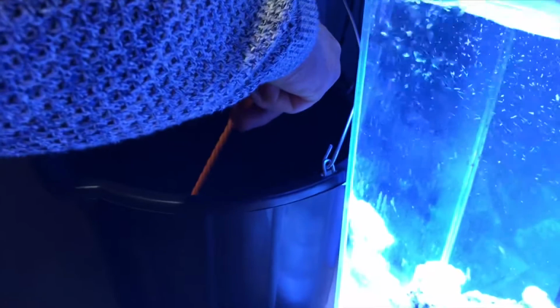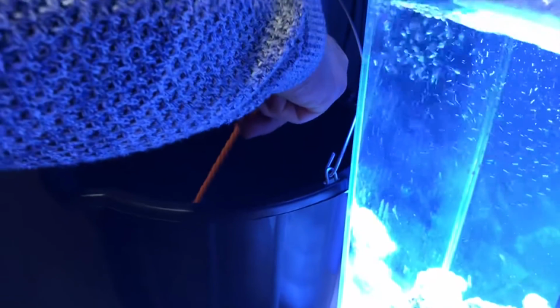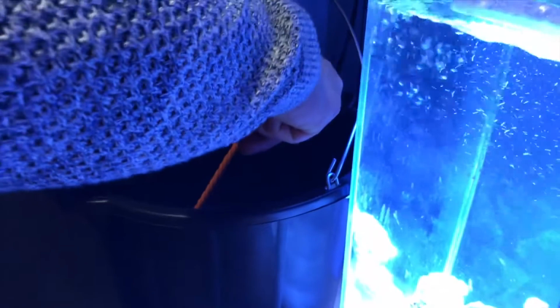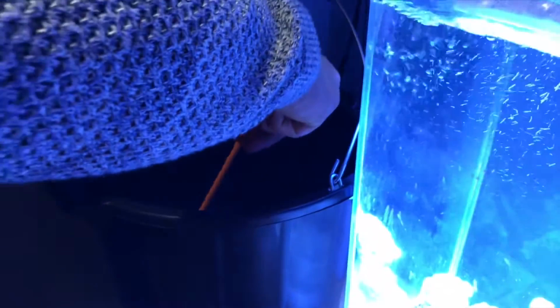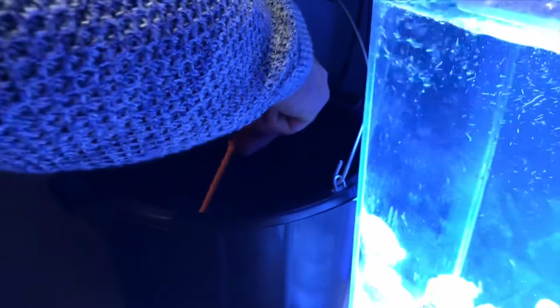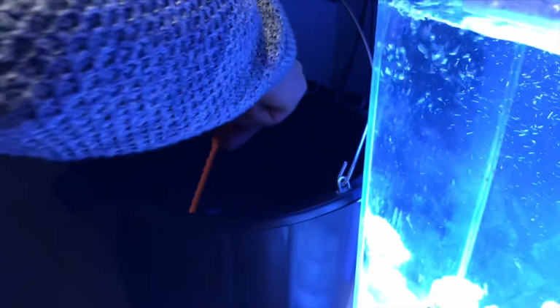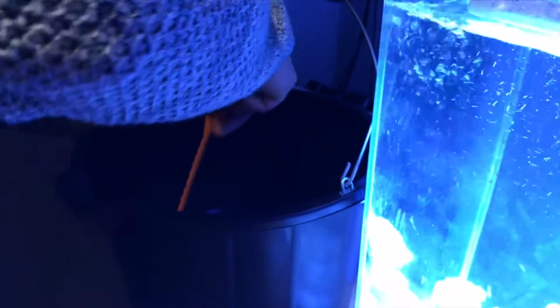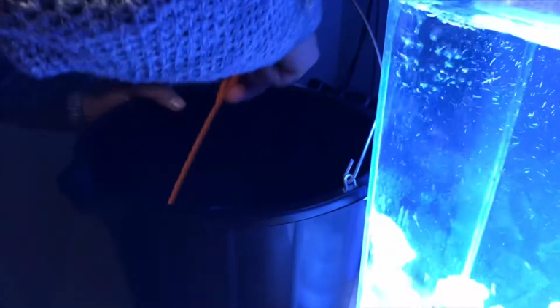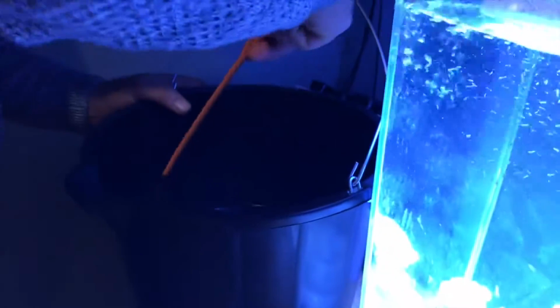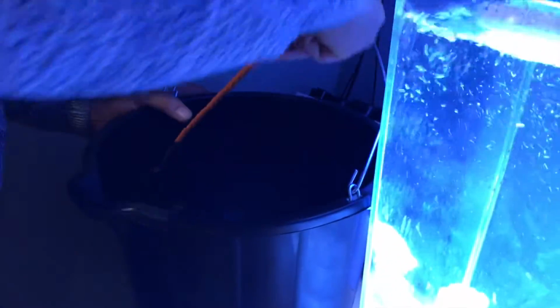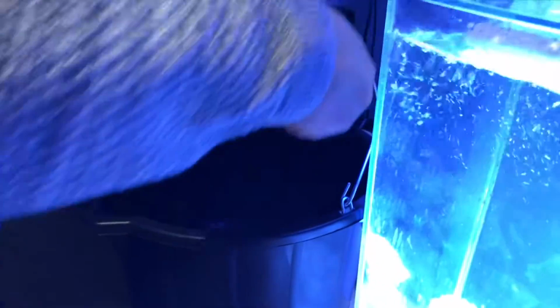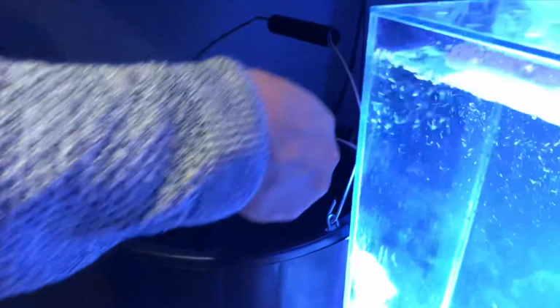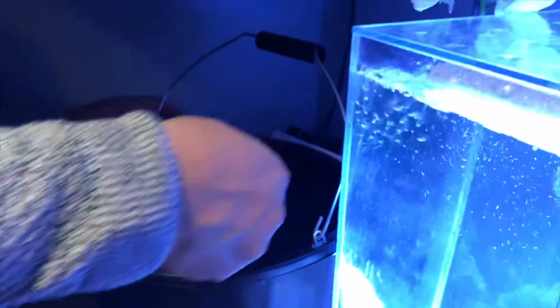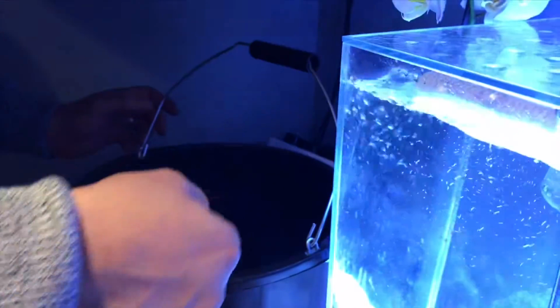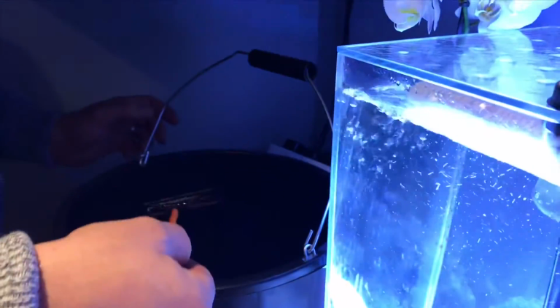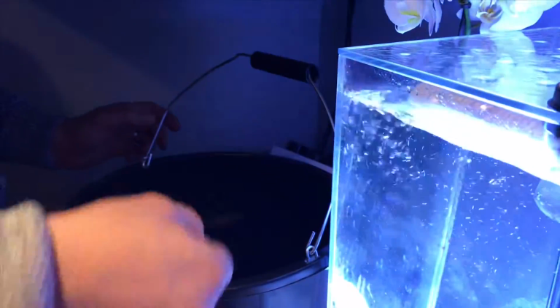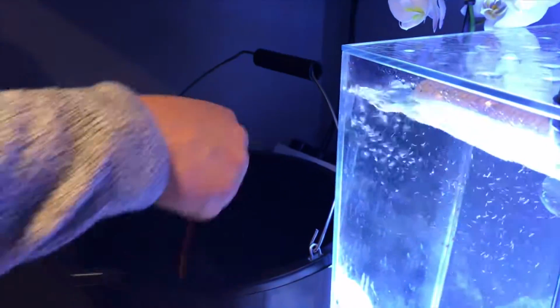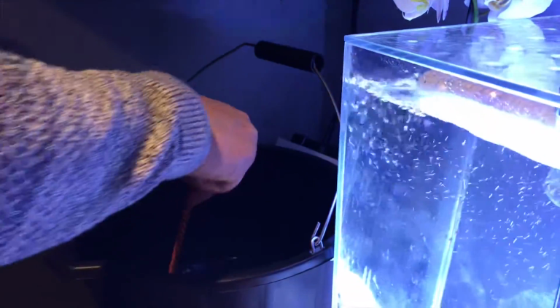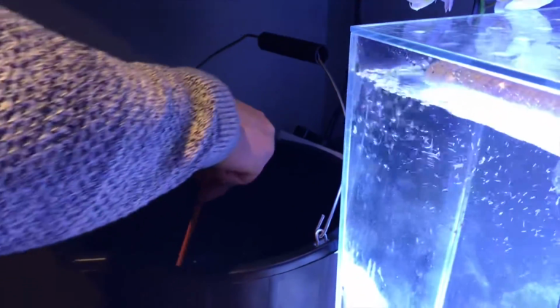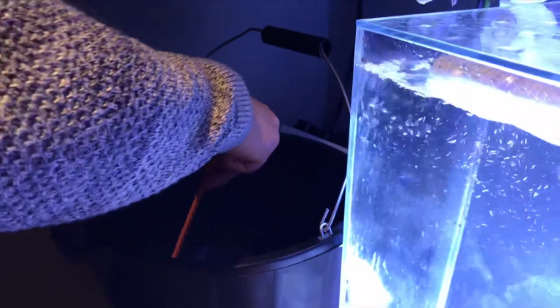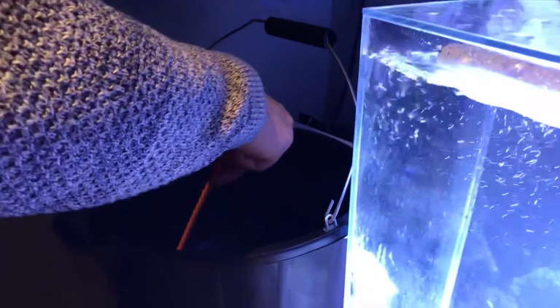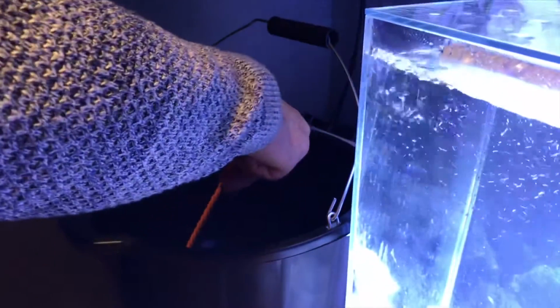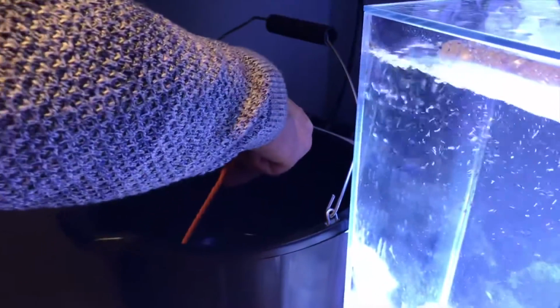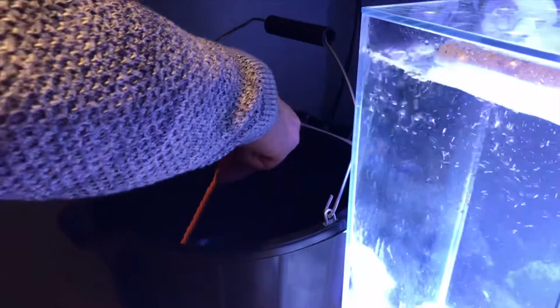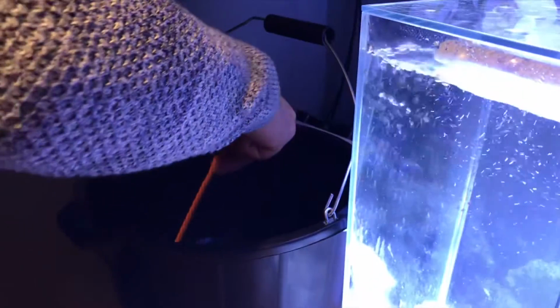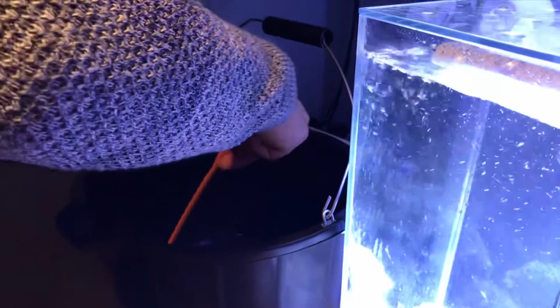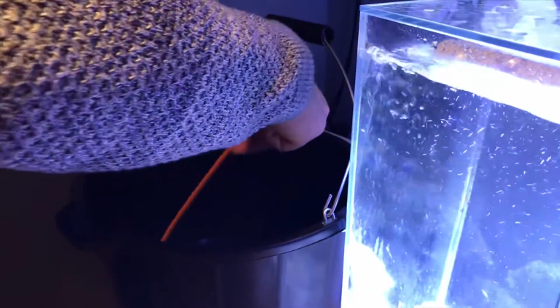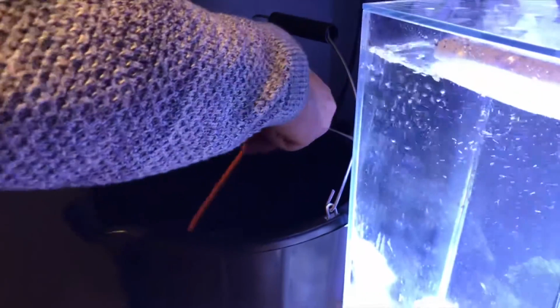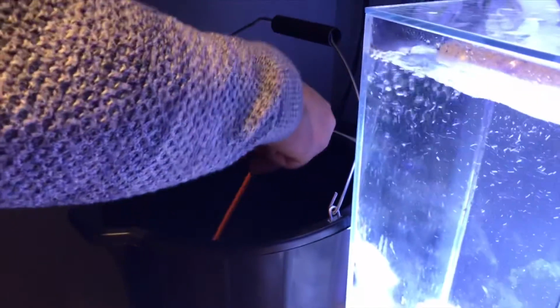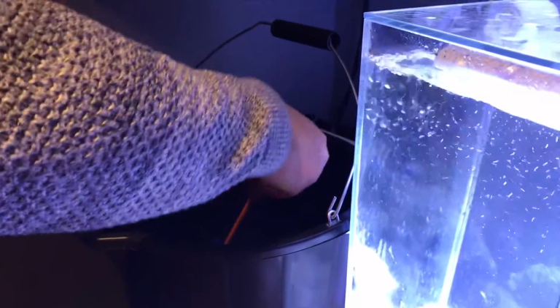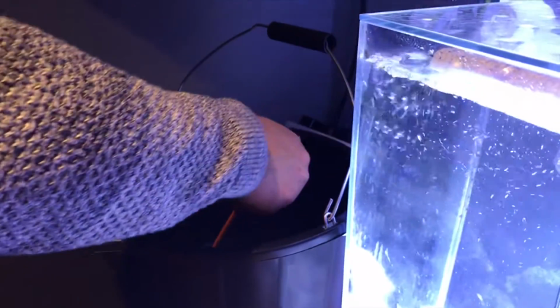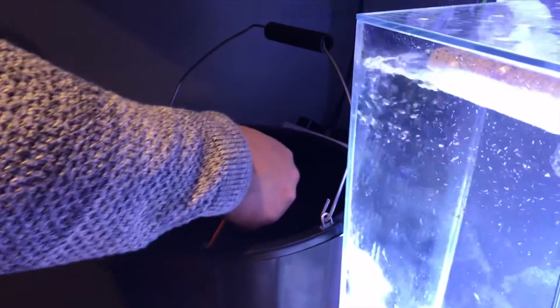So now we're just getting our Christmas goby out. It's quite hard to catch — it's jumping everywhere.